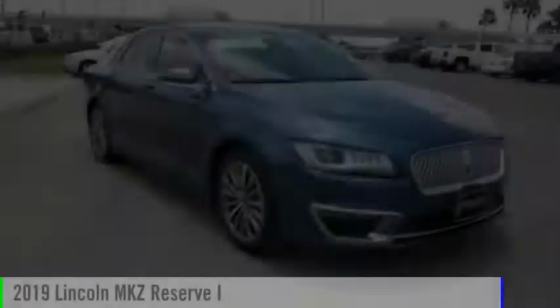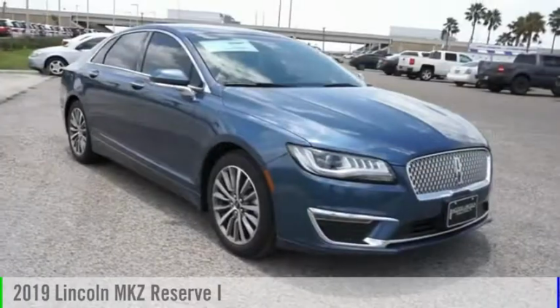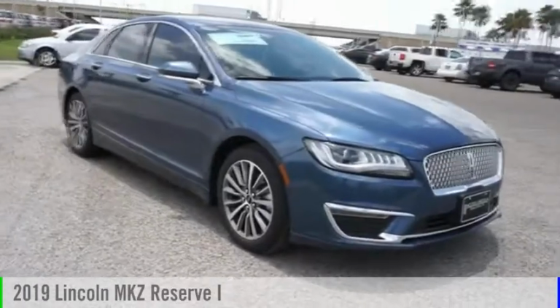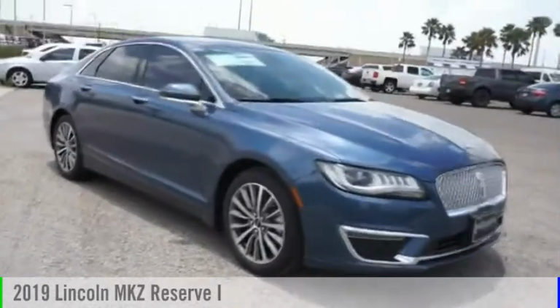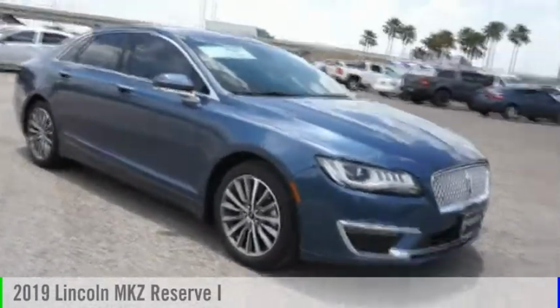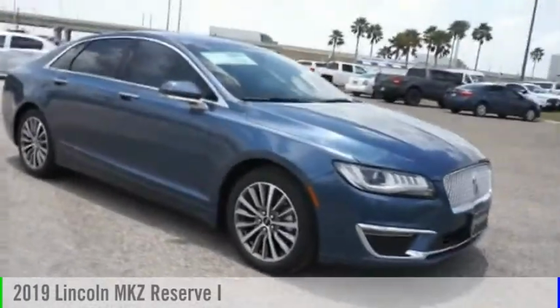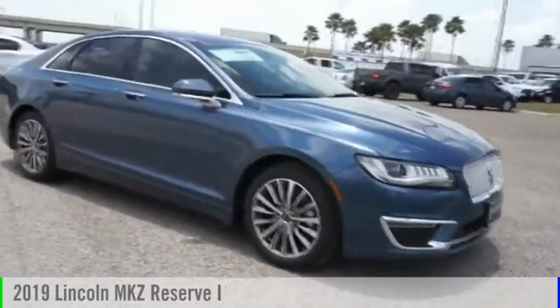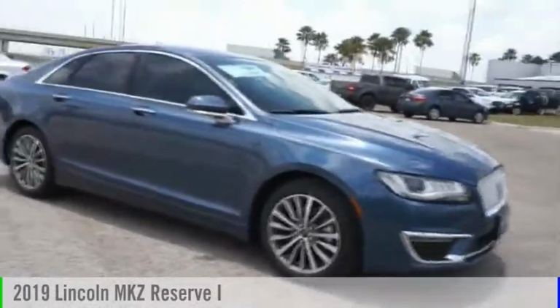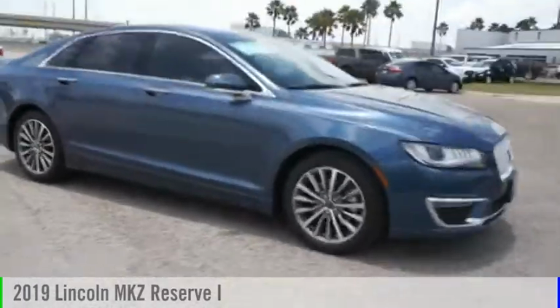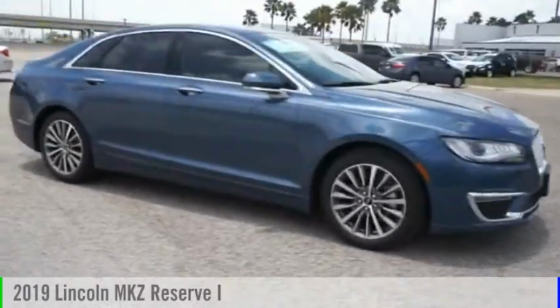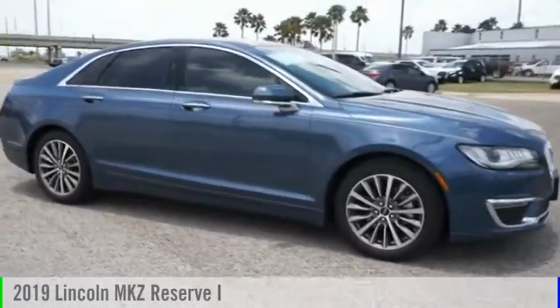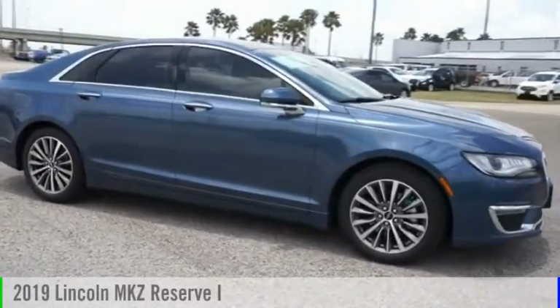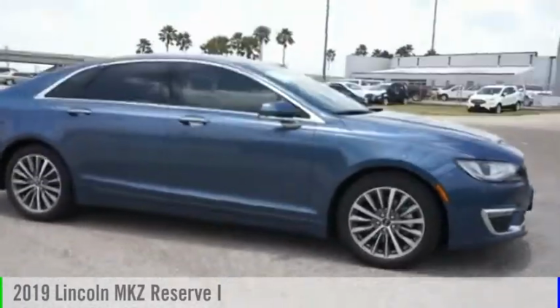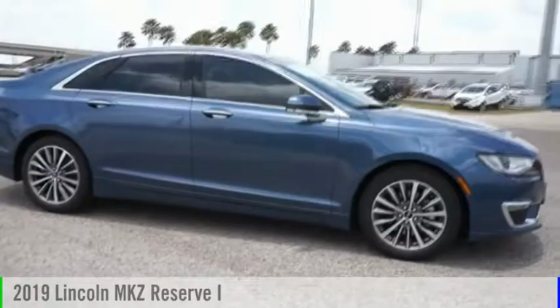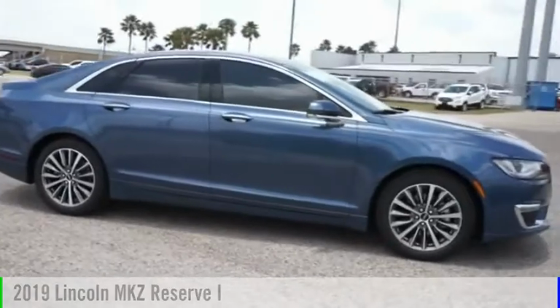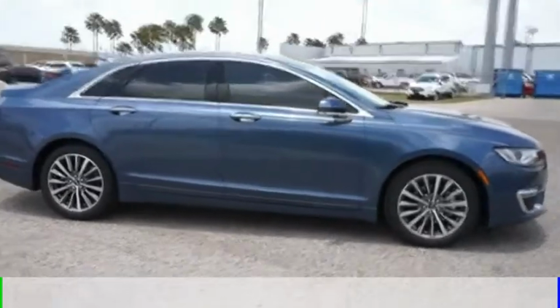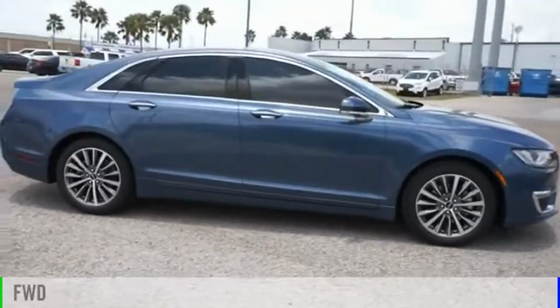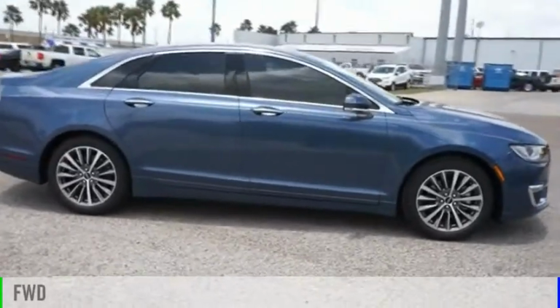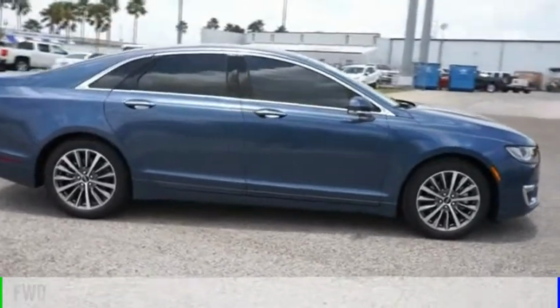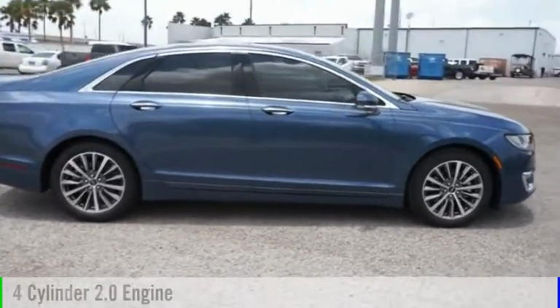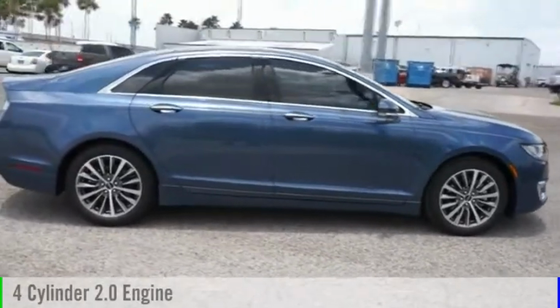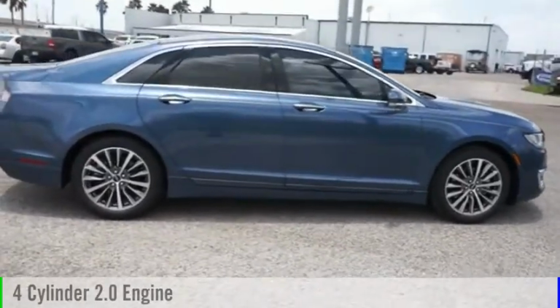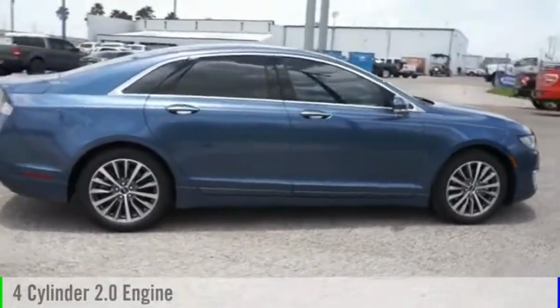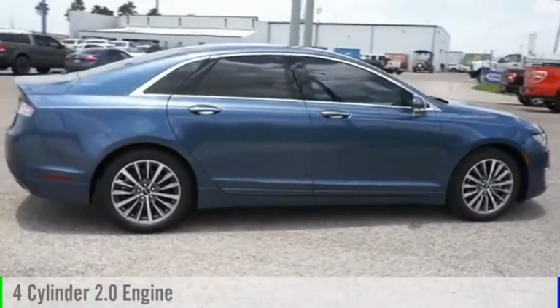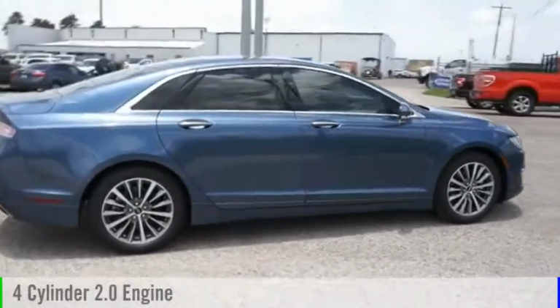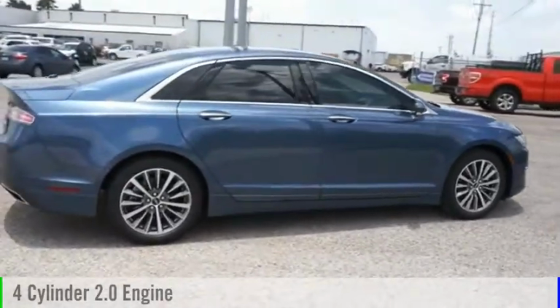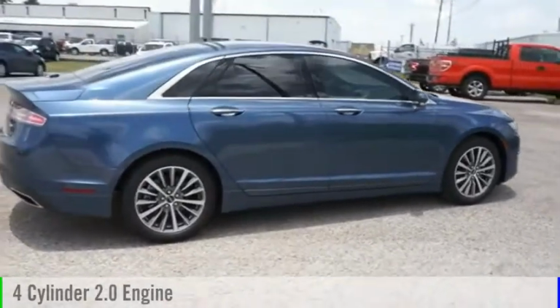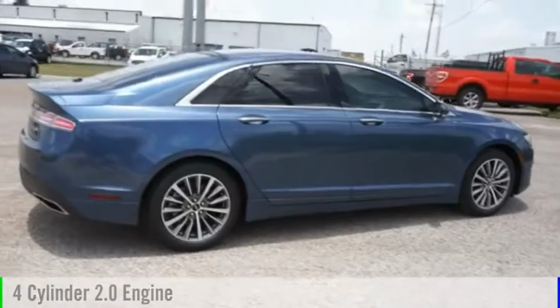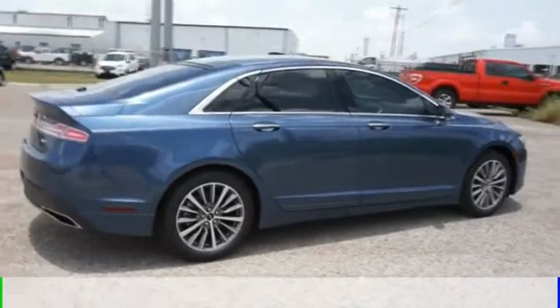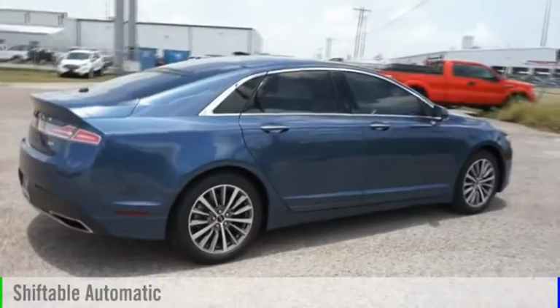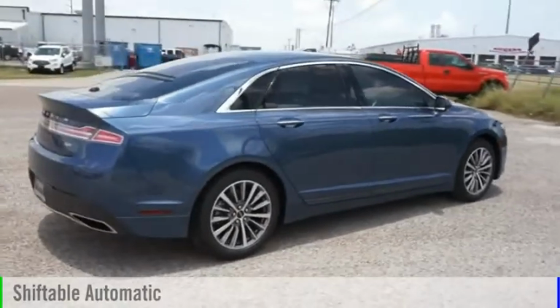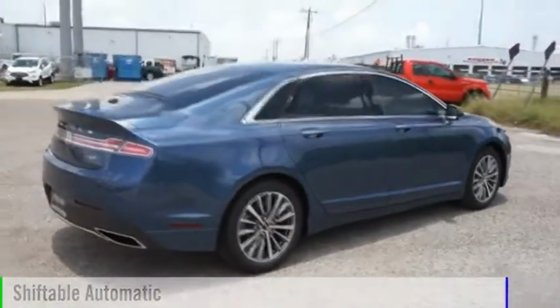Take a ride in the 2019 Lincoln MKZ. This vehicle is powered by a front-wheel drive, four-cylinder, 2.0-liter engine, and comes with an automatic transmission.